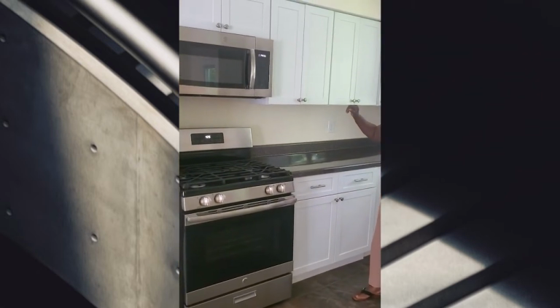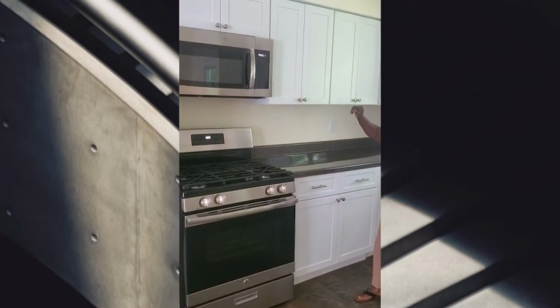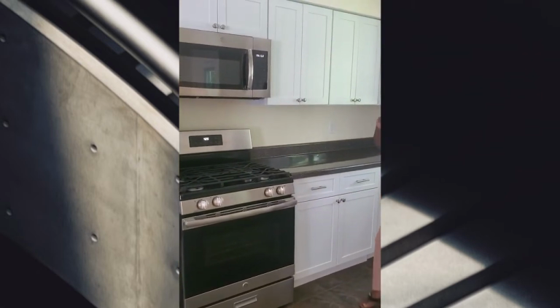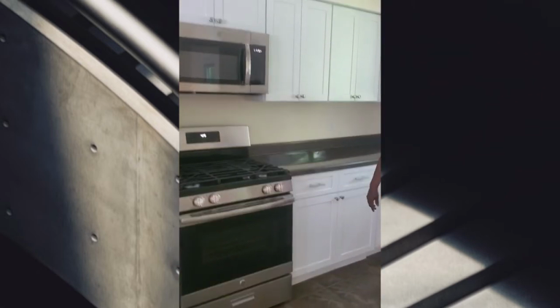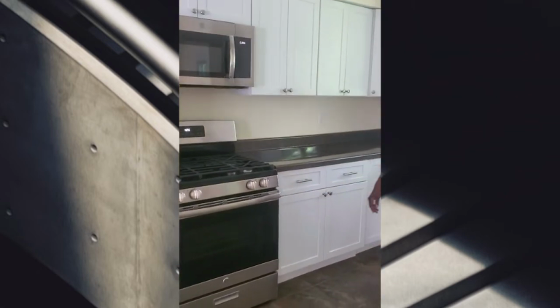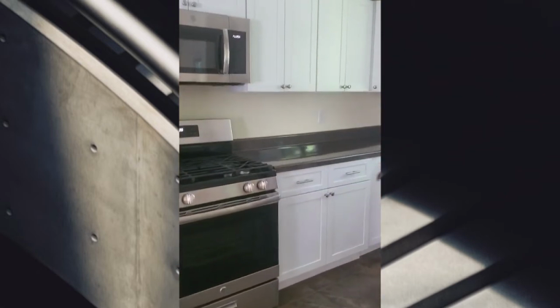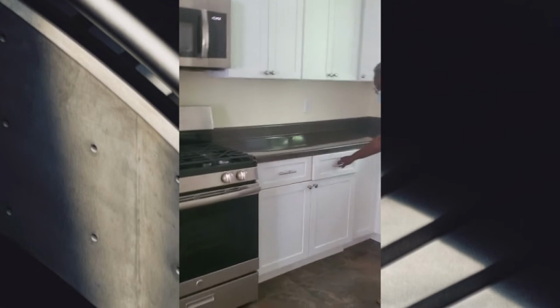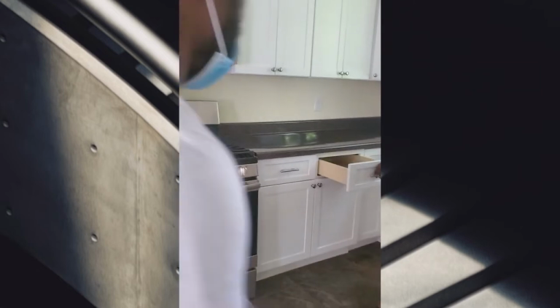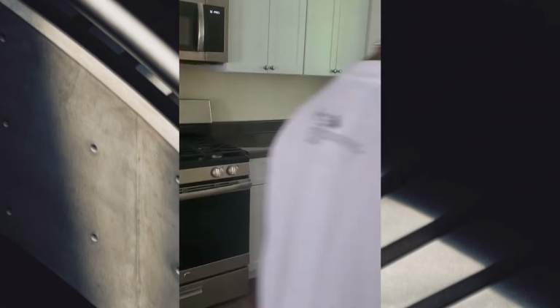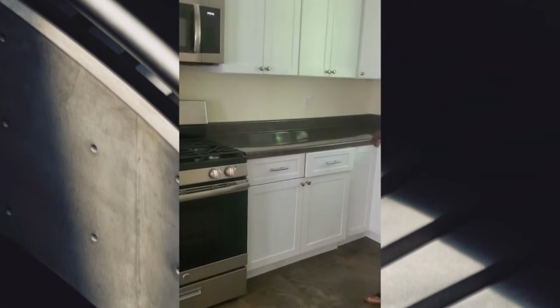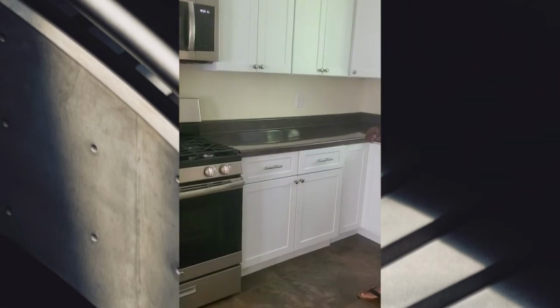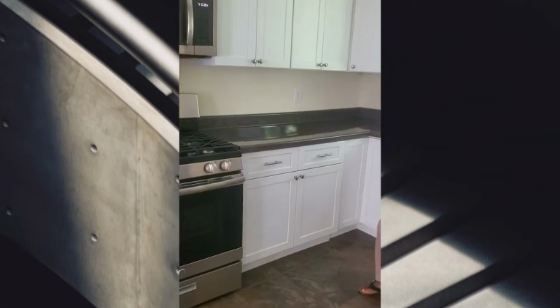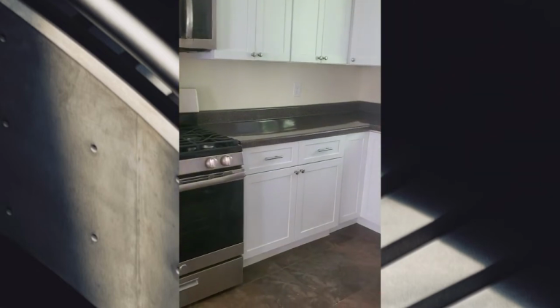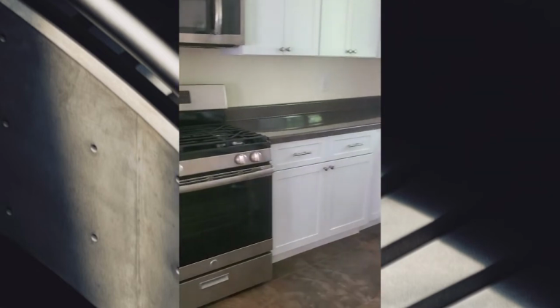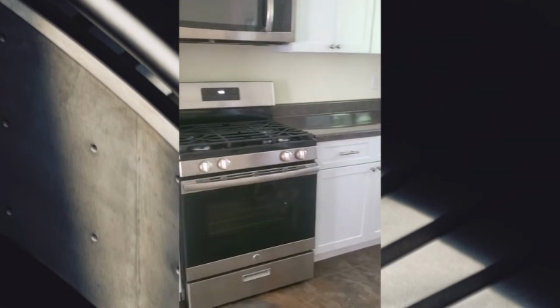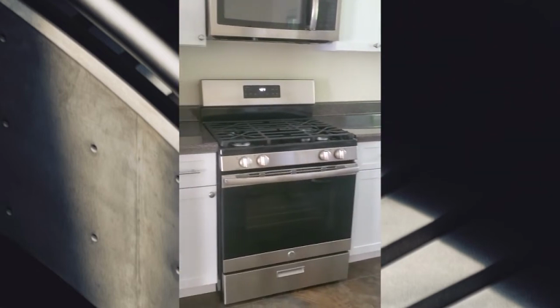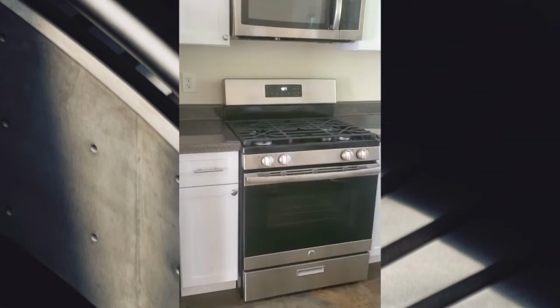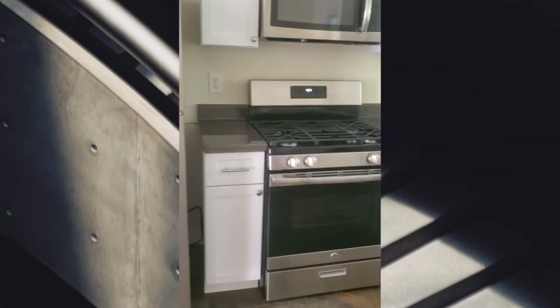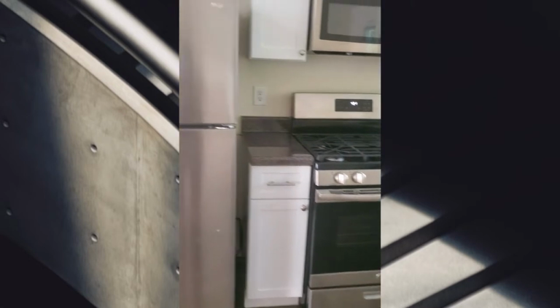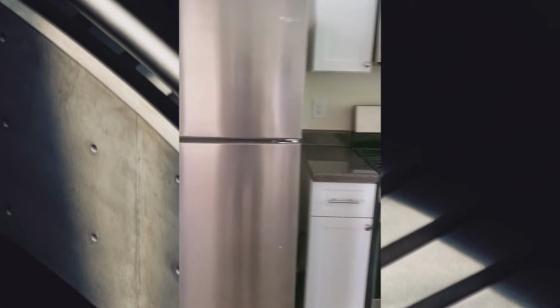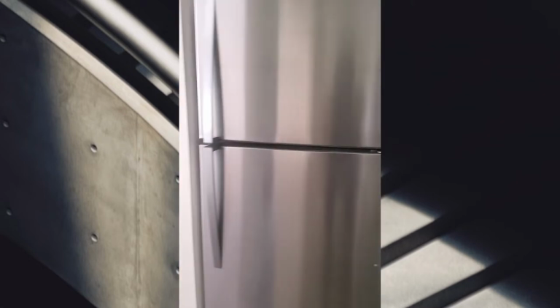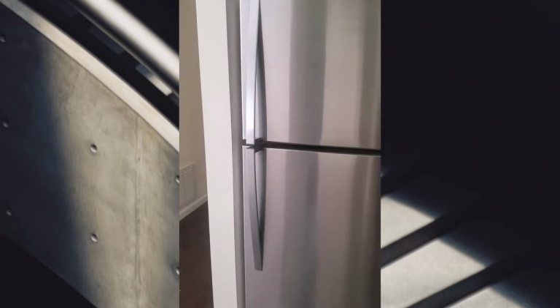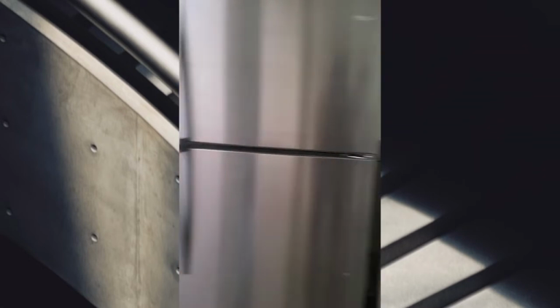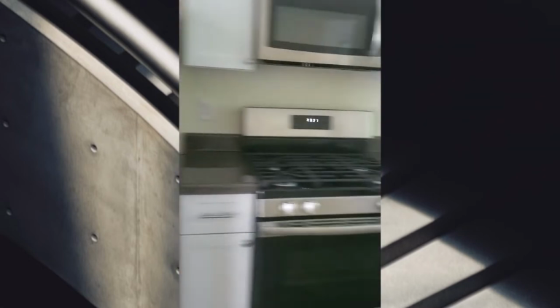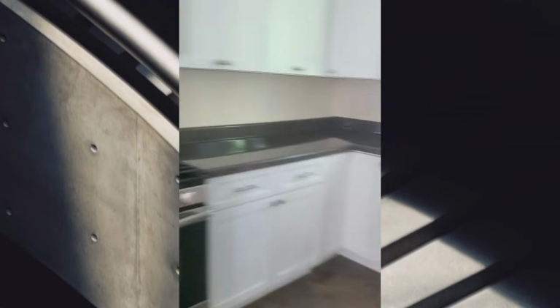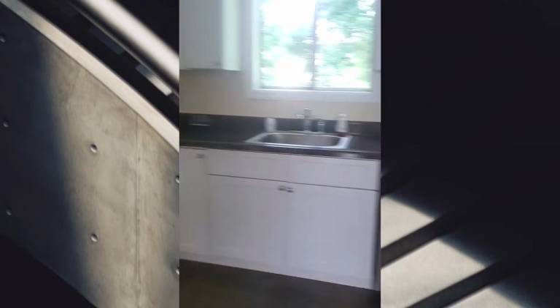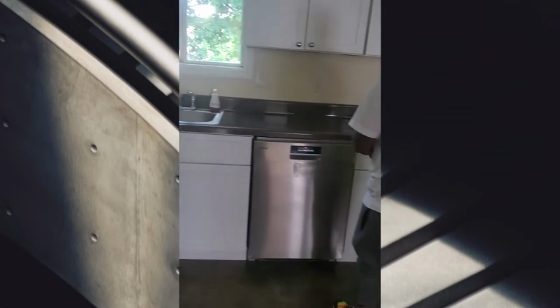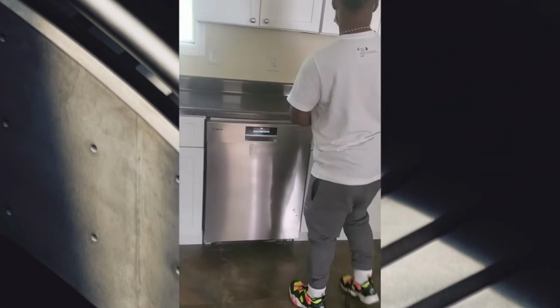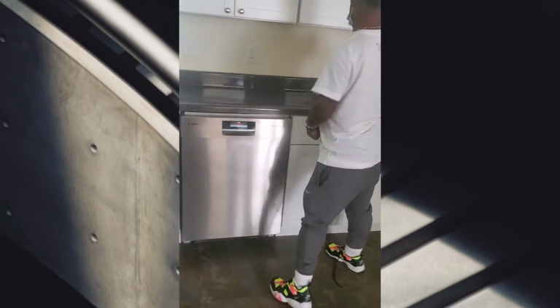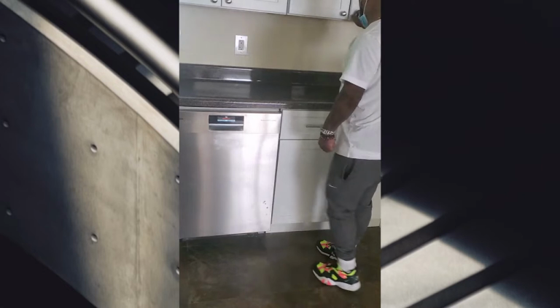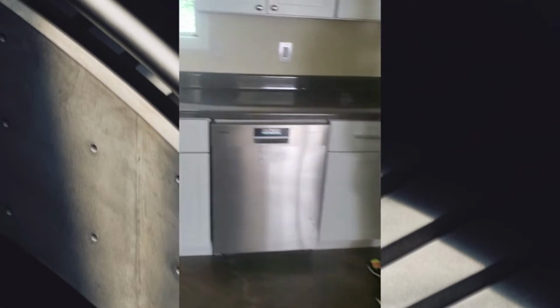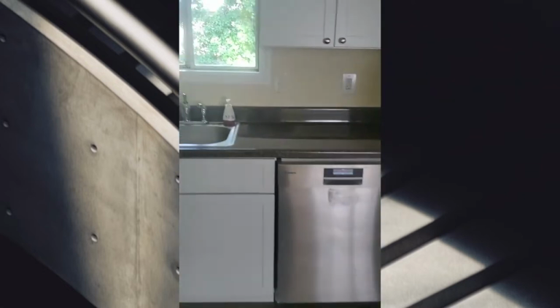That was cute, needs a little oil, but that's okay. Yeah, stove, refrigerator, dishwasher, sink.